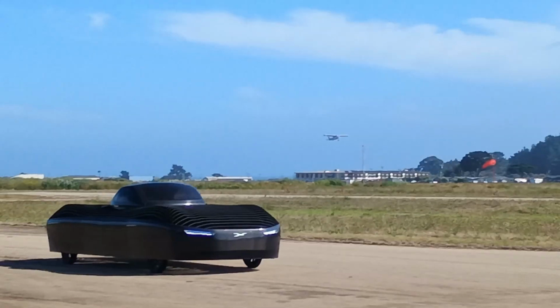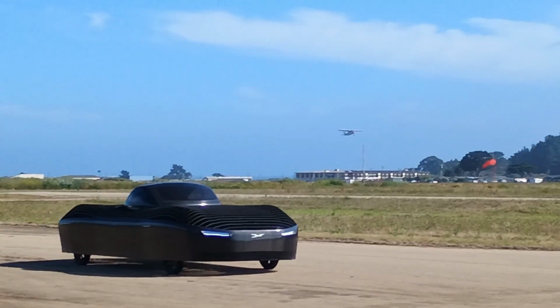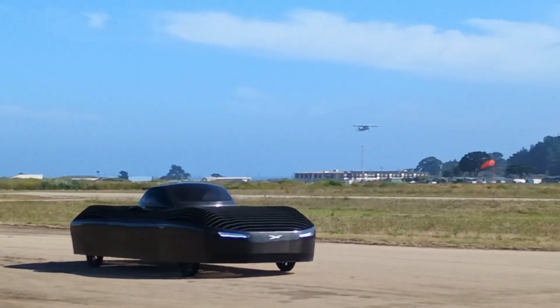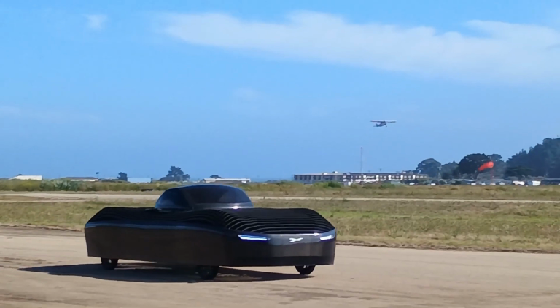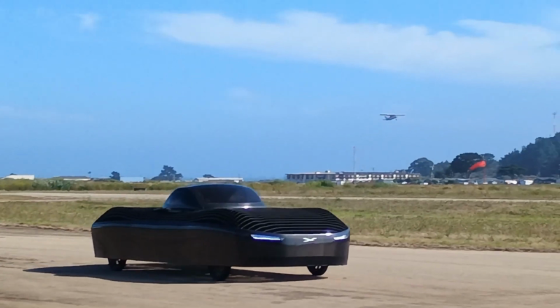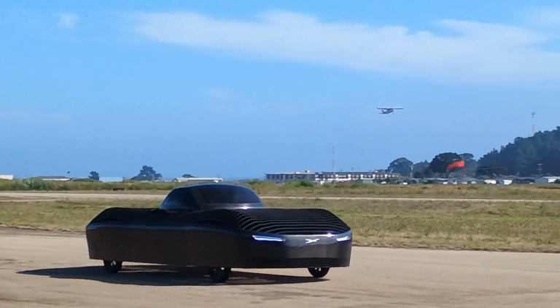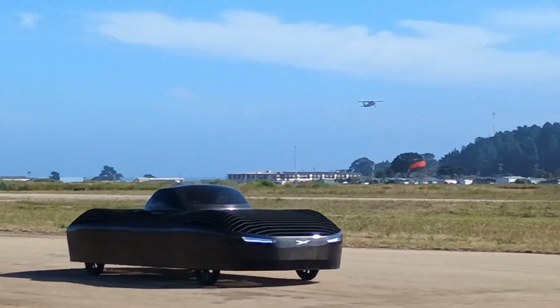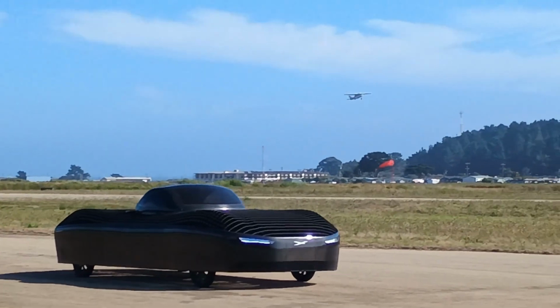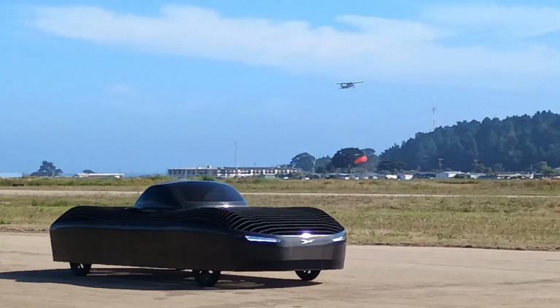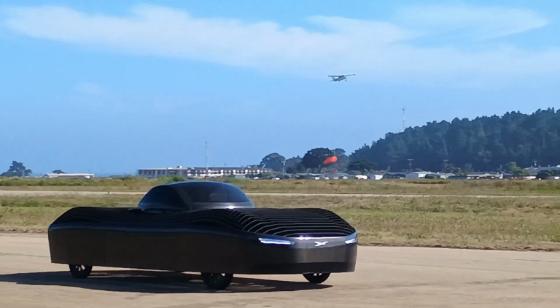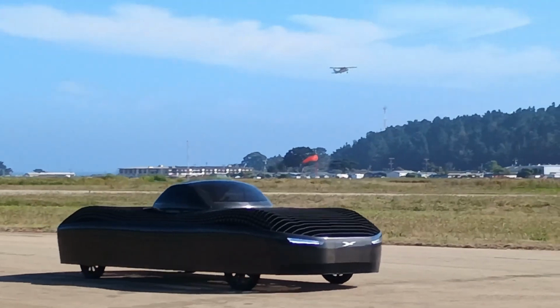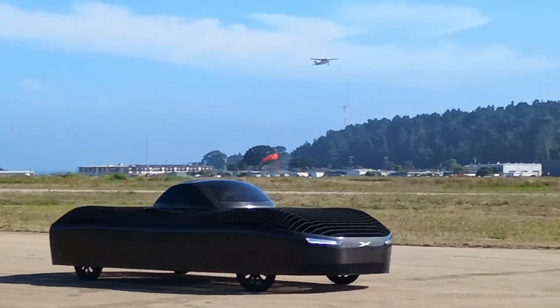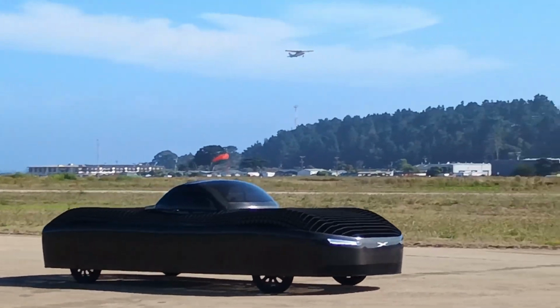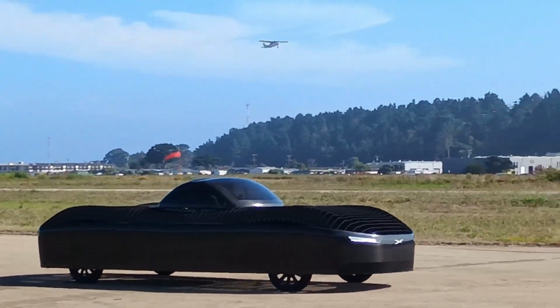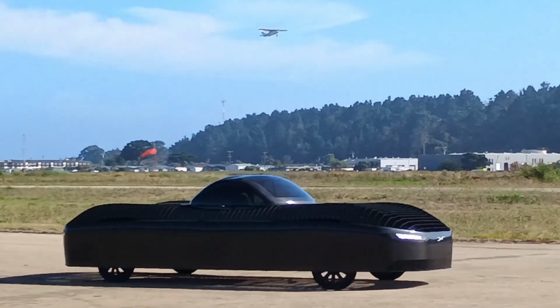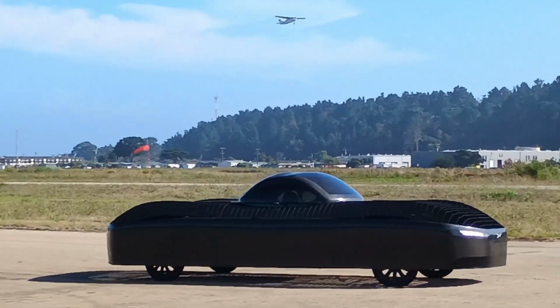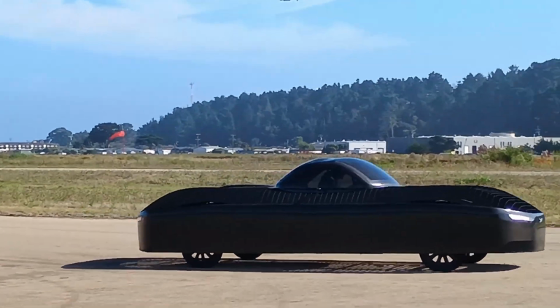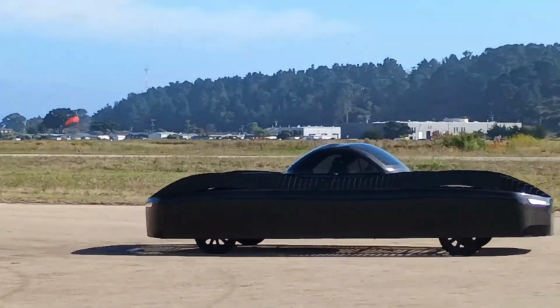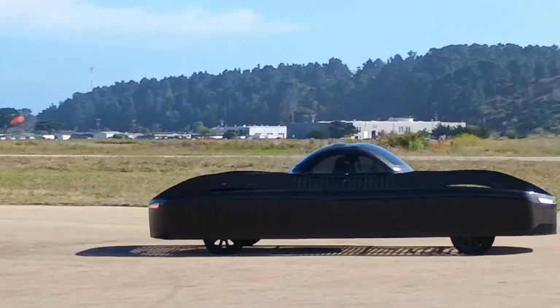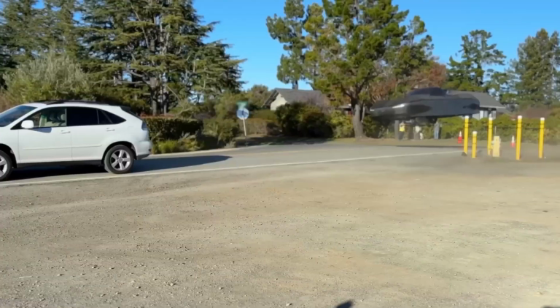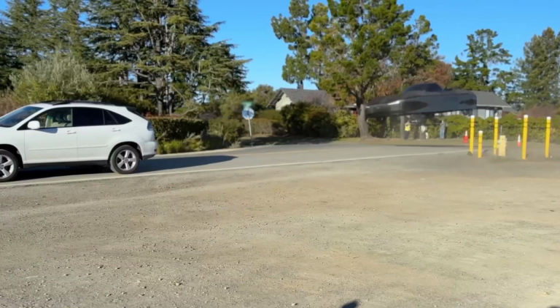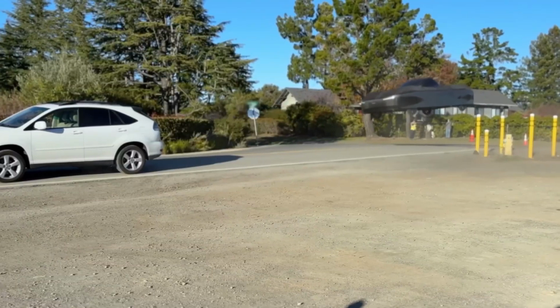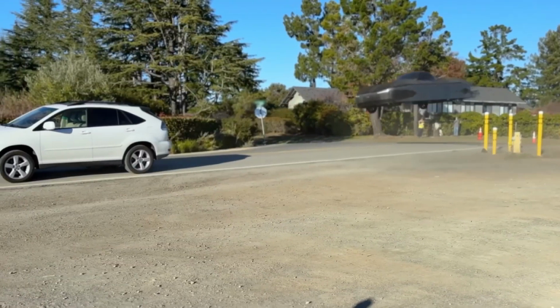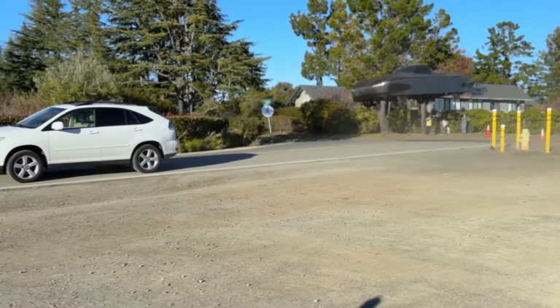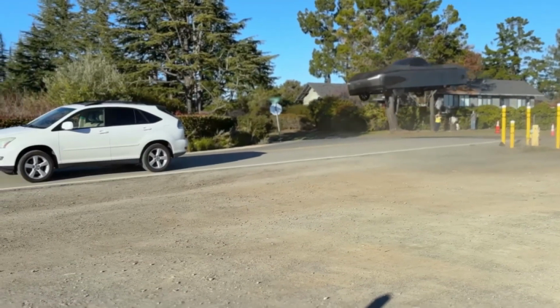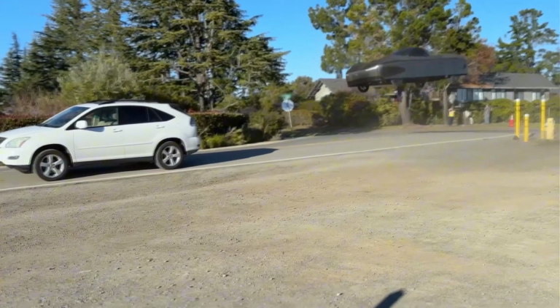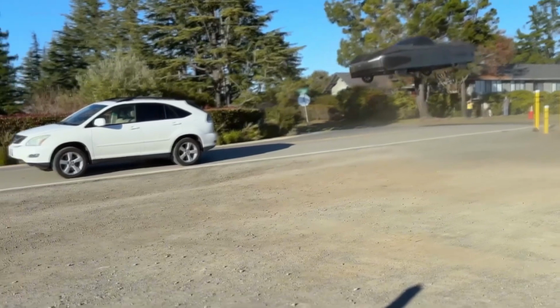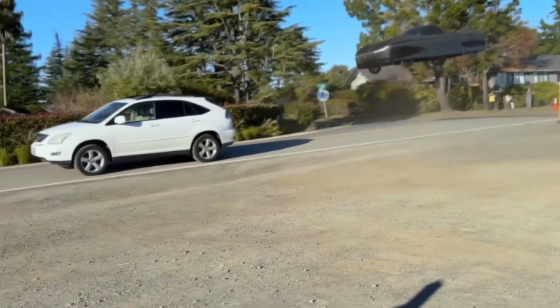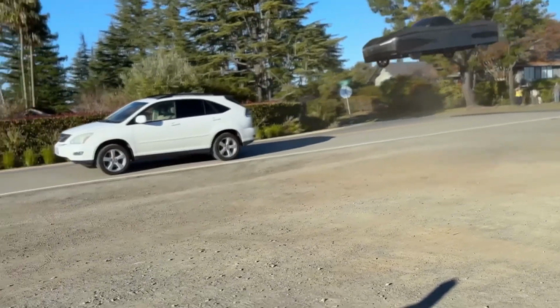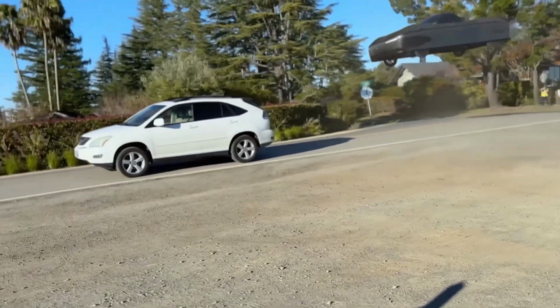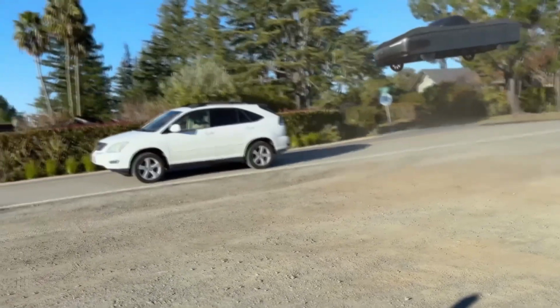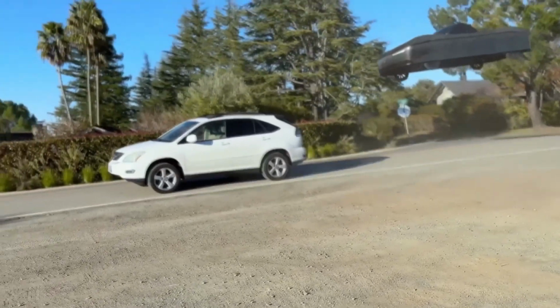Safety is a major focus. The Model A features multiple system redundancies, detect-and-avoid technology, real-time diagnostics, and even a ballistic parachute for emergencies.